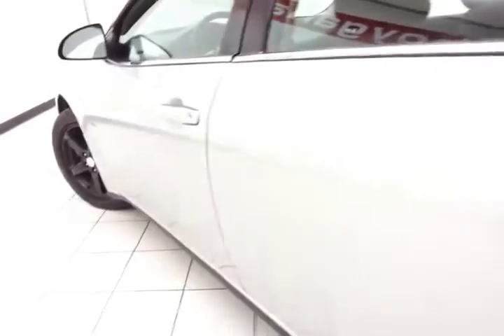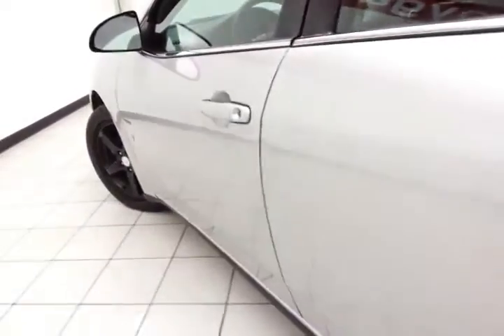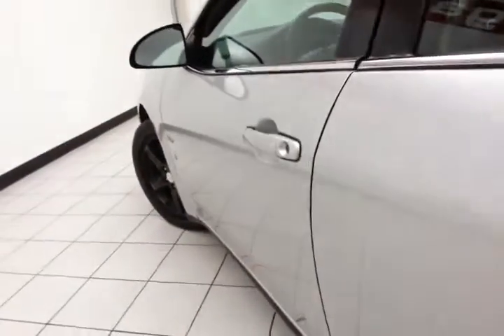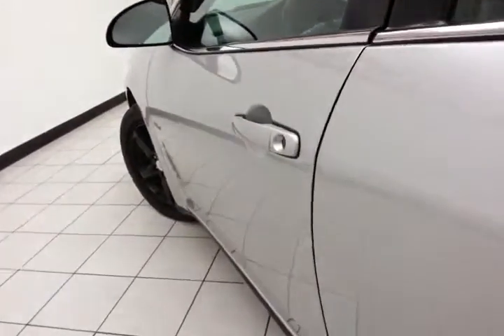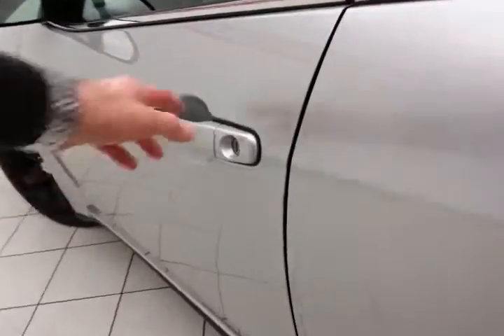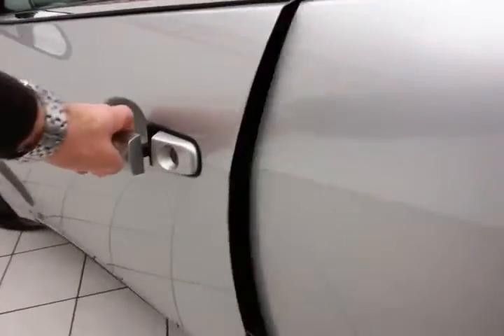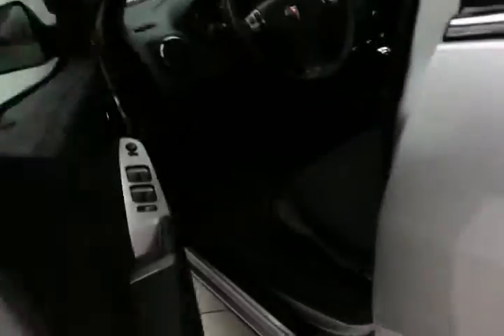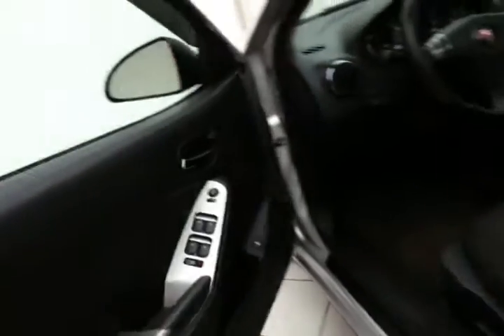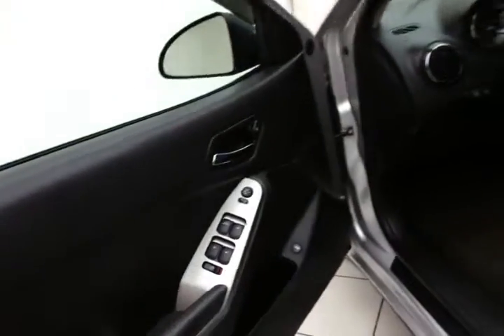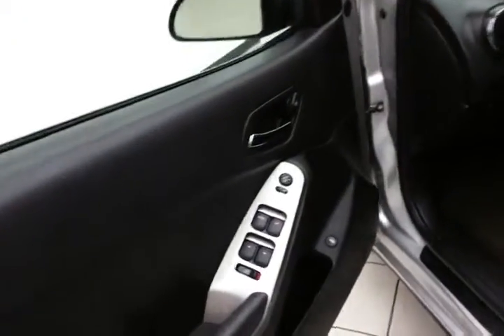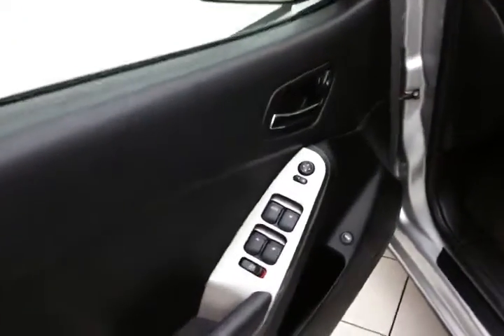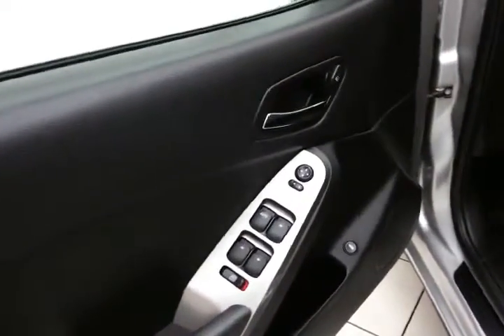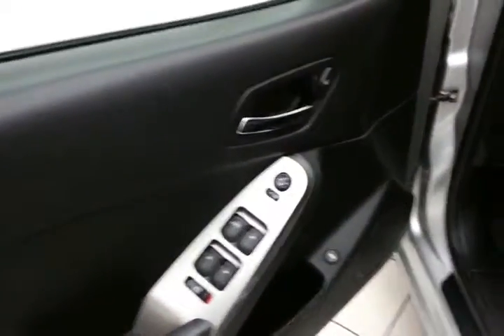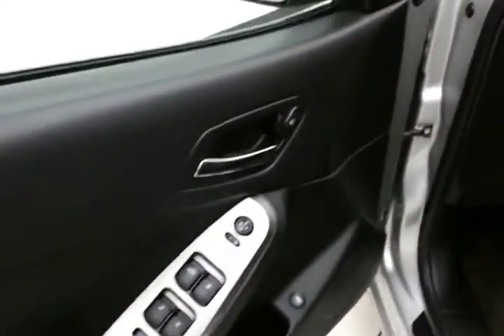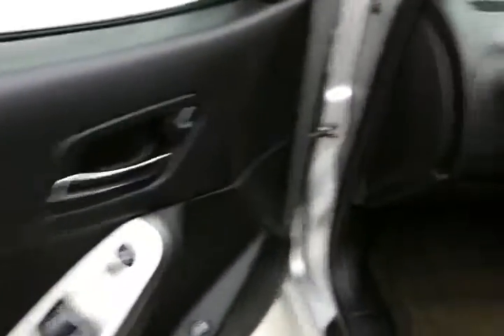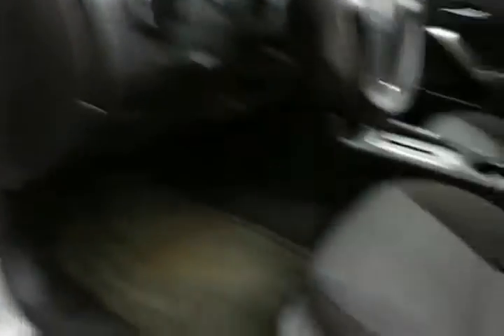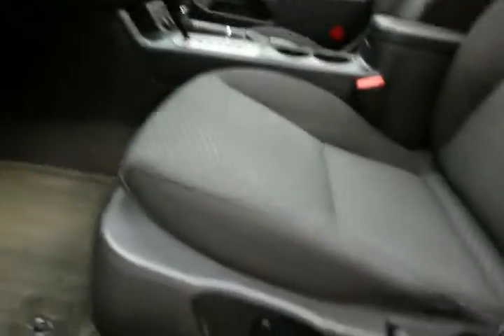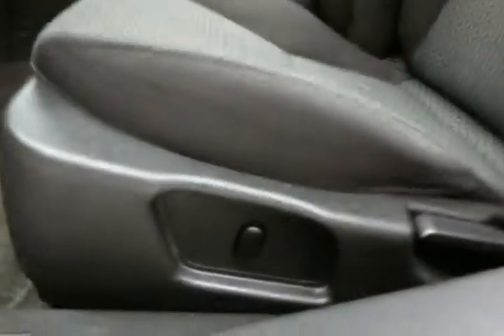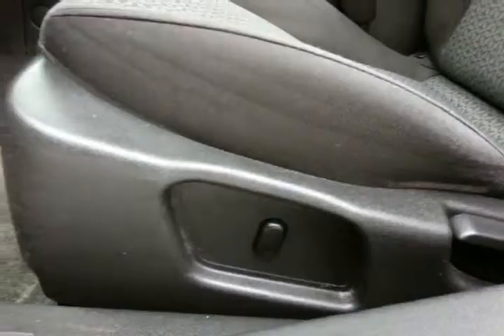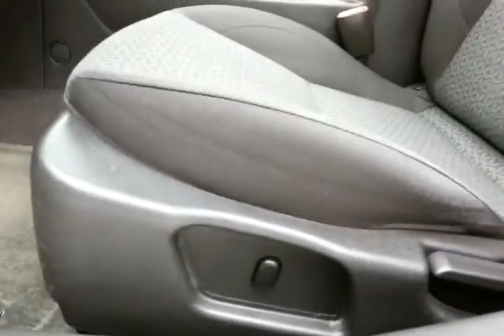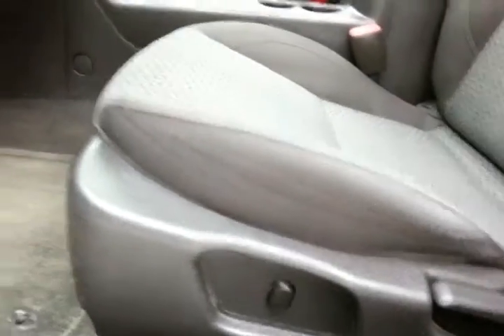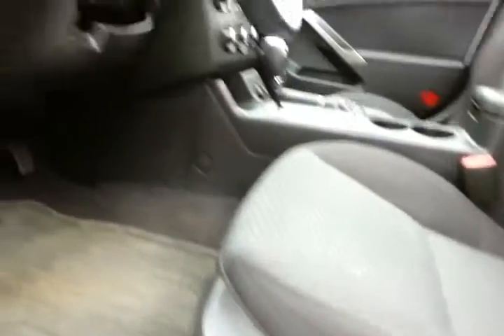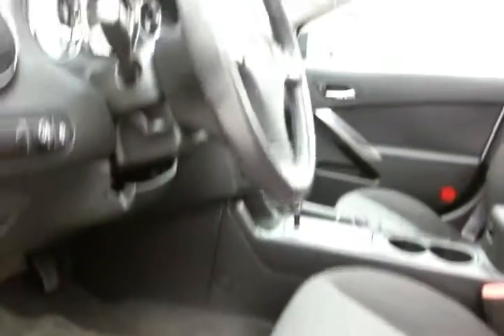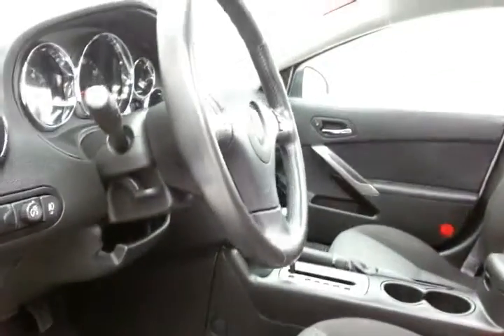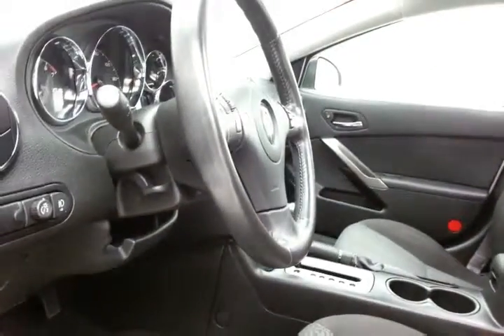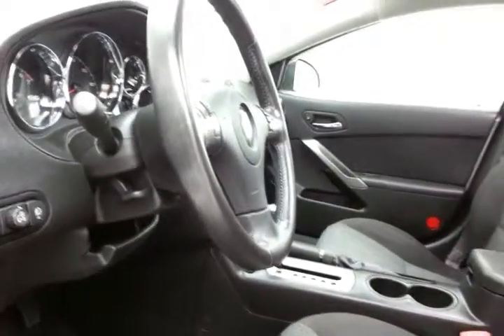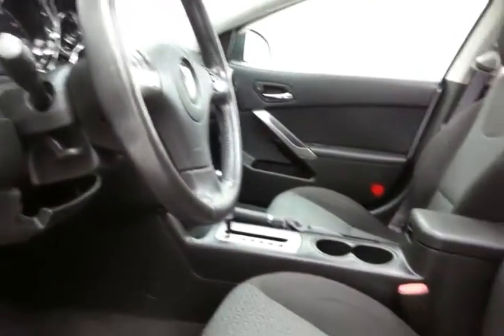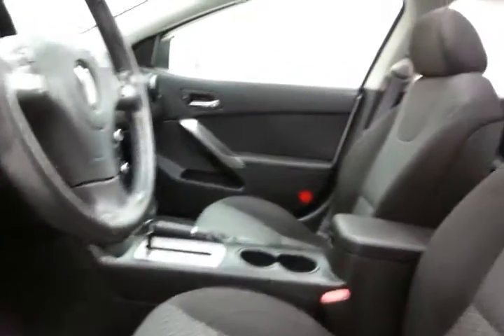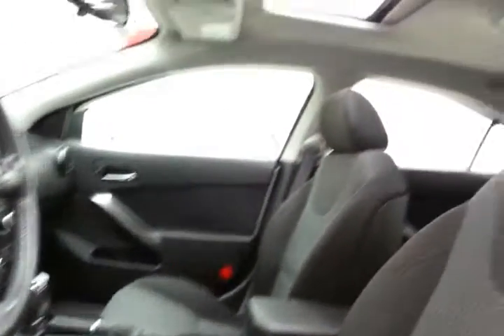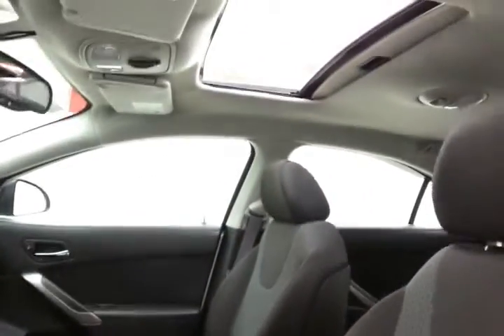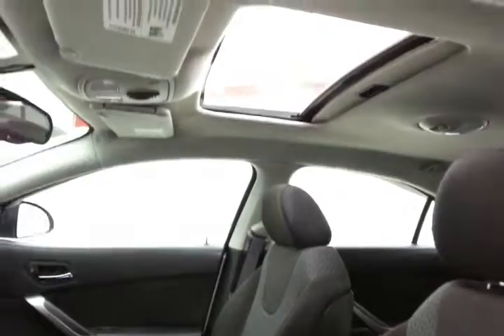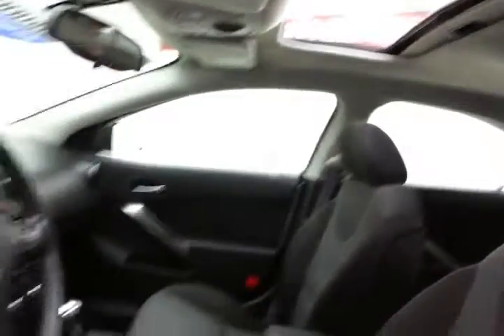This G6 has keyless entry with remote start, power windows, locks, and mirrors. Power height adjuster for the driver's seat, along with a tilt-and-telescopic steering wheel to put you in that perfect driving position. And a power moonroof.